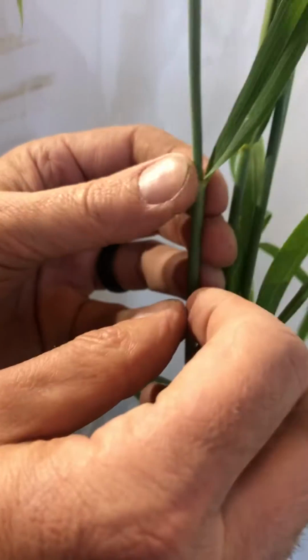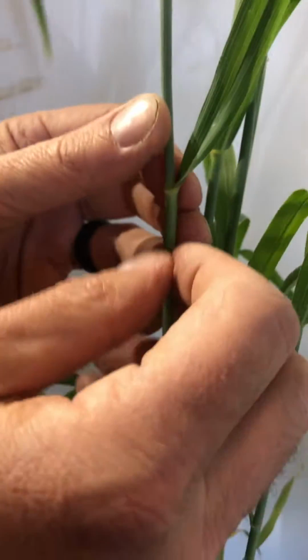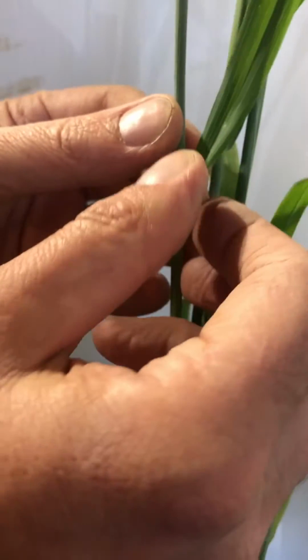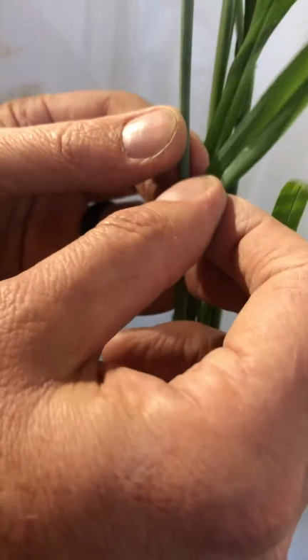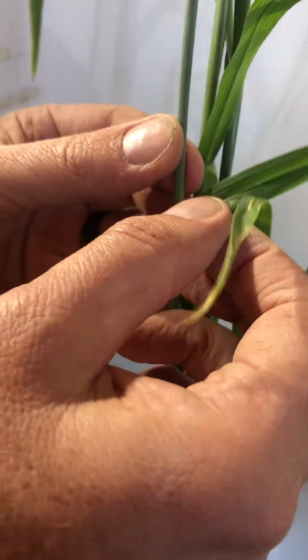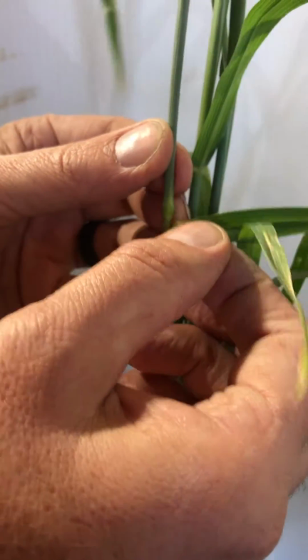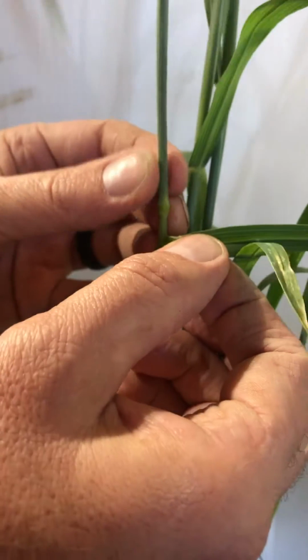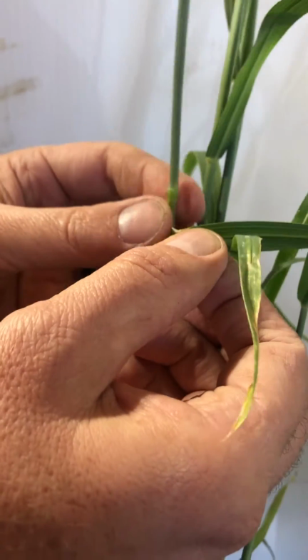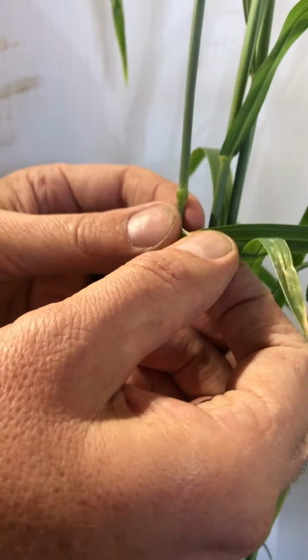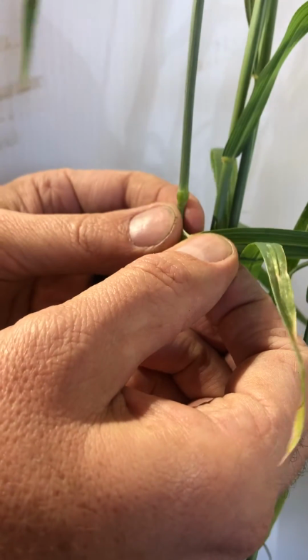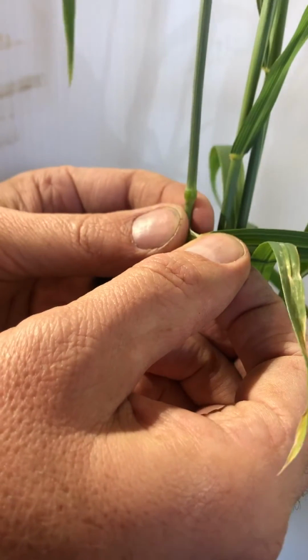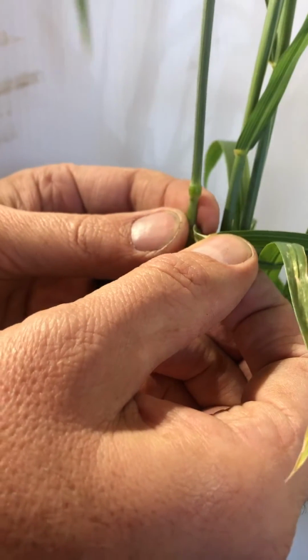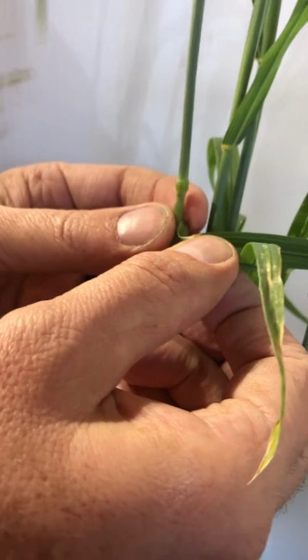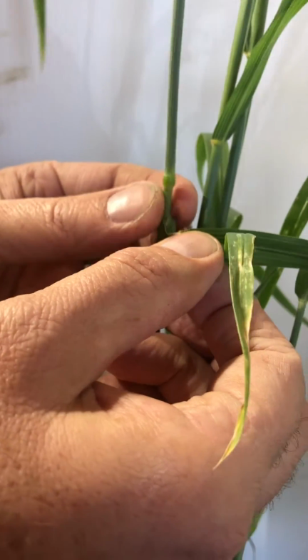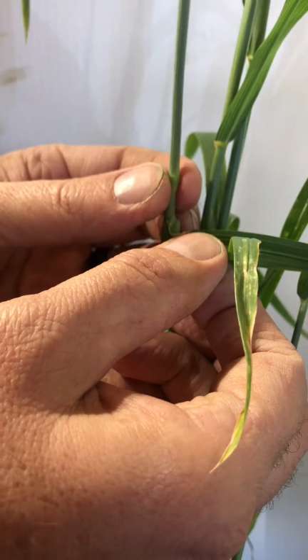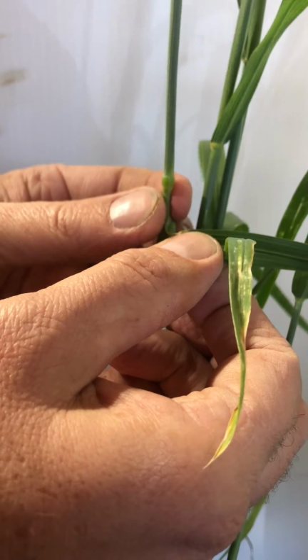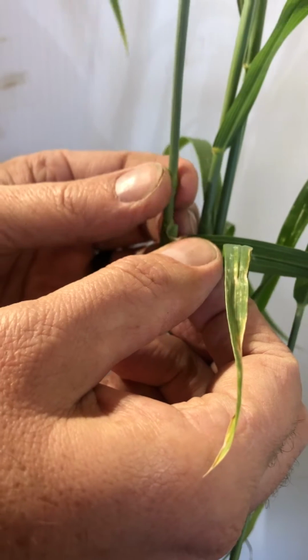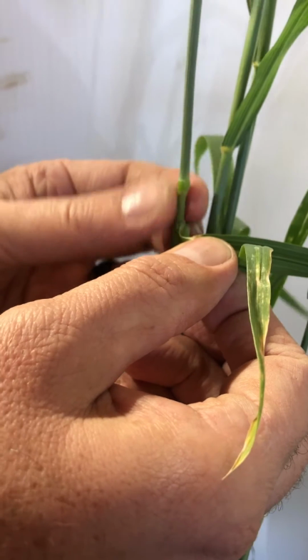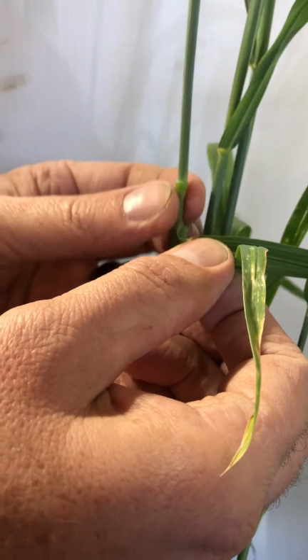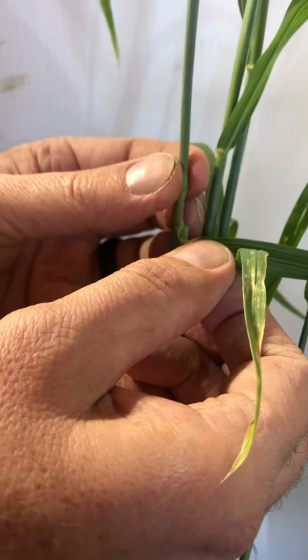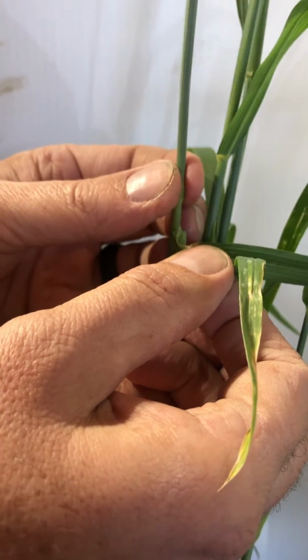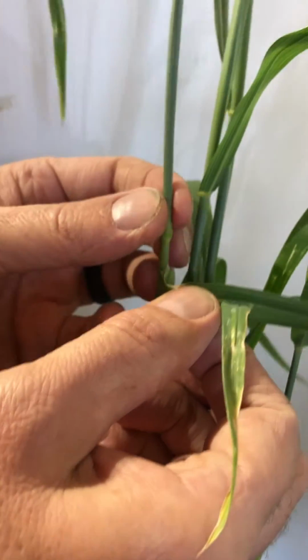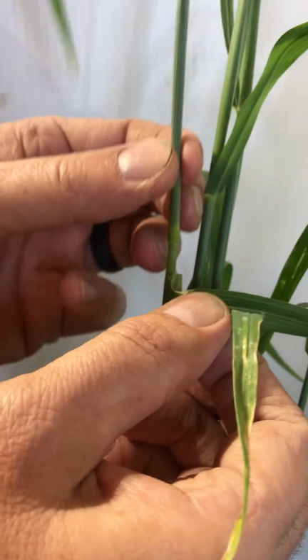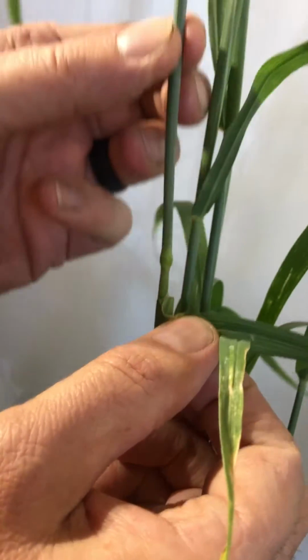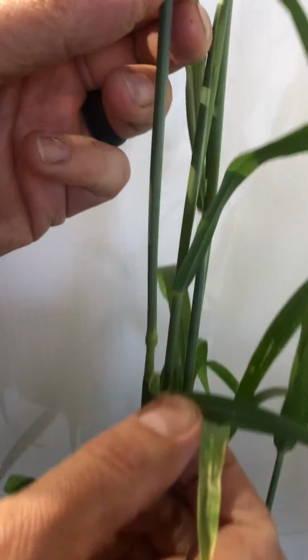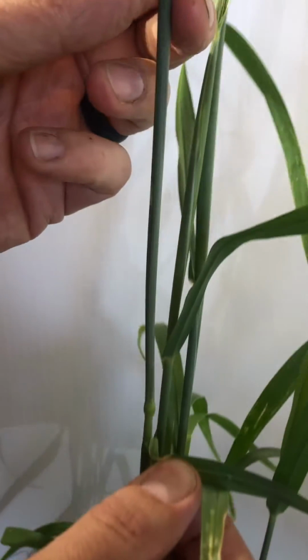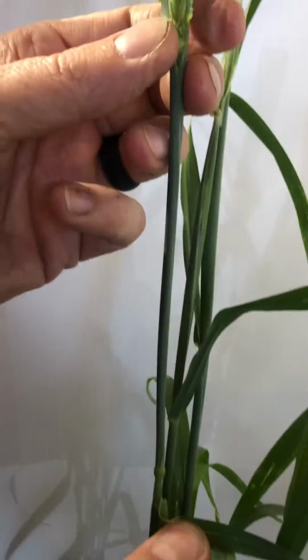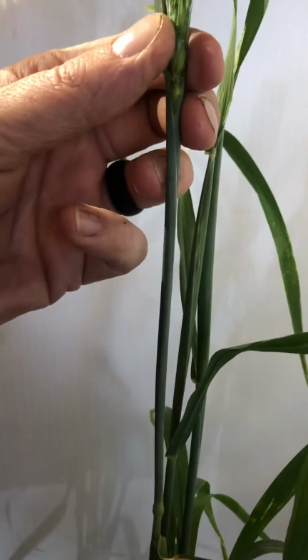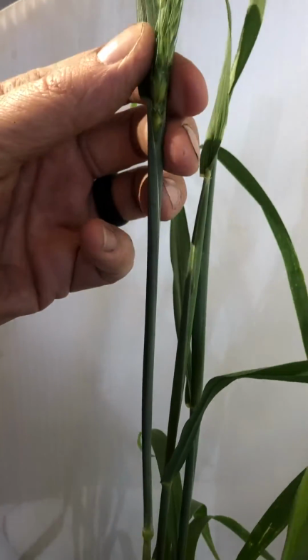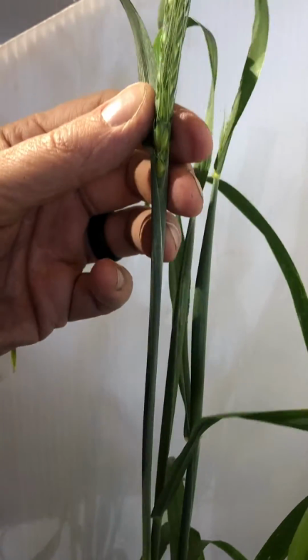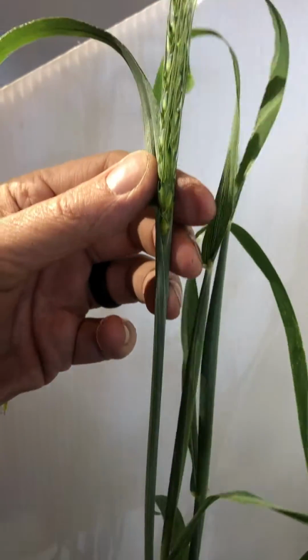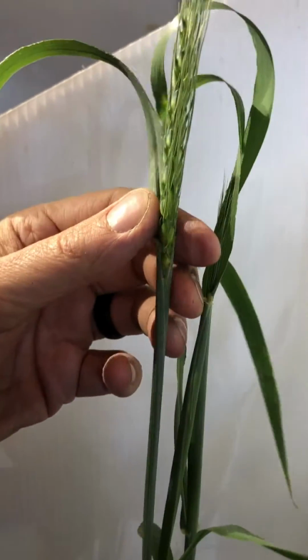you can feel the third node here. As we peel back that penultimate leaf, we can see that very clearly — that third node. And then we go up and we have the headed out plant.